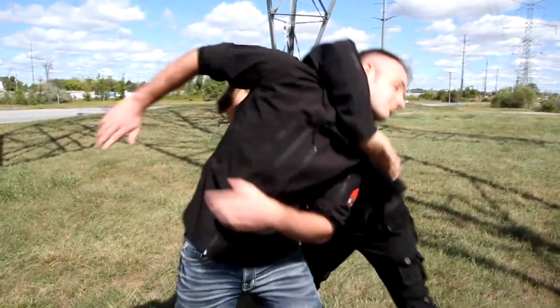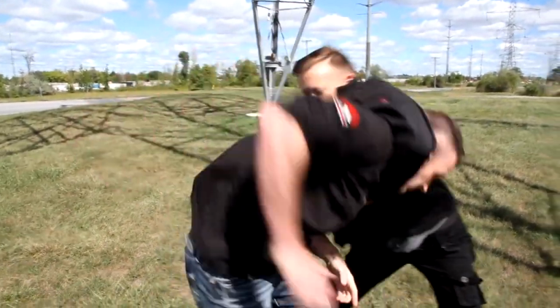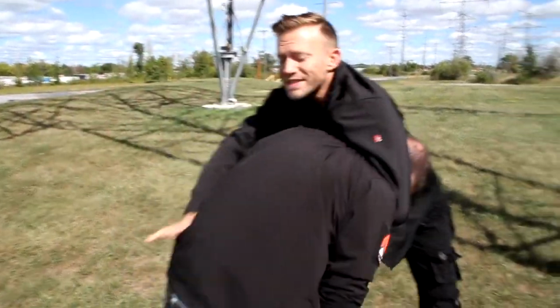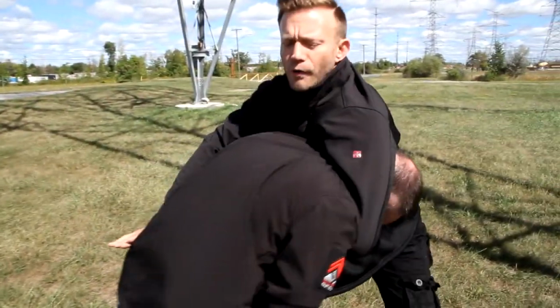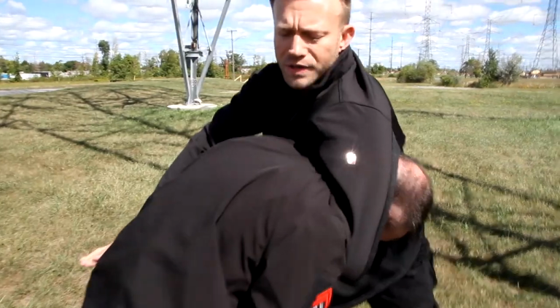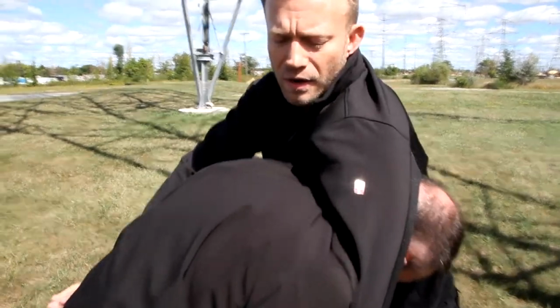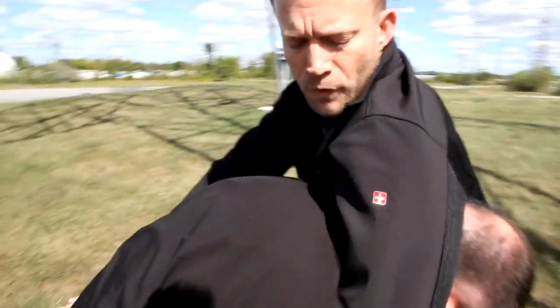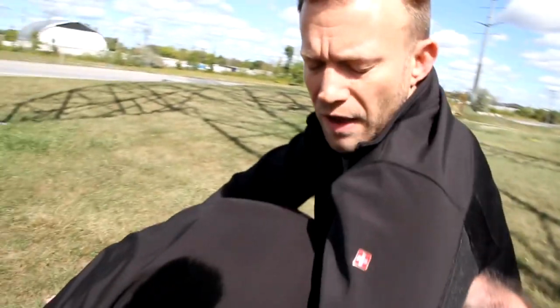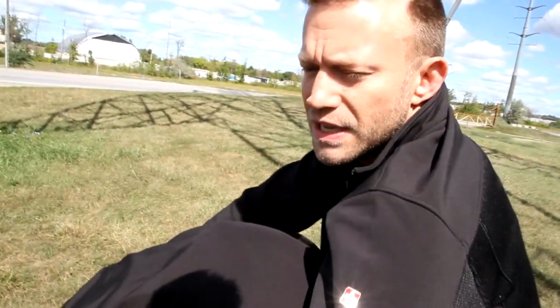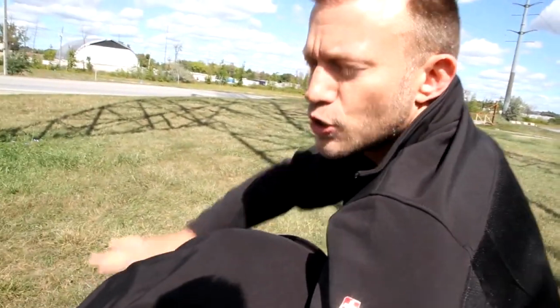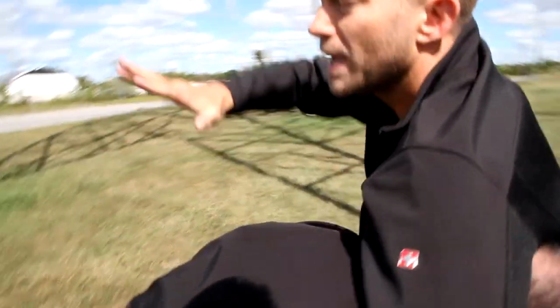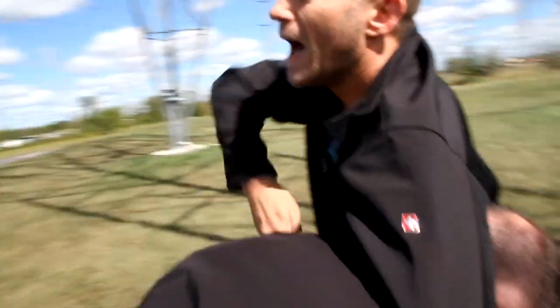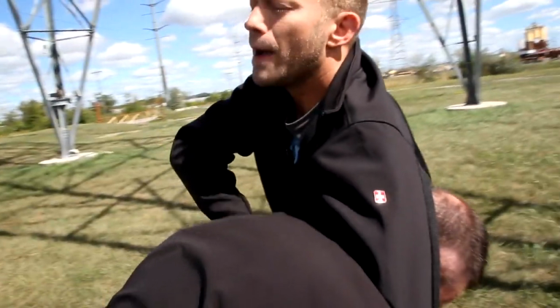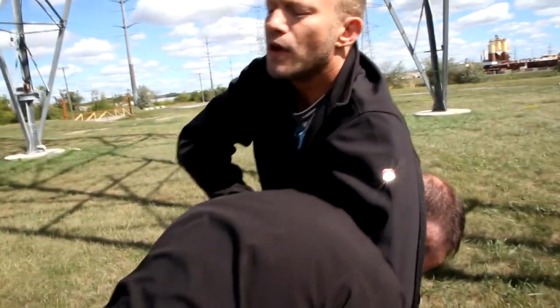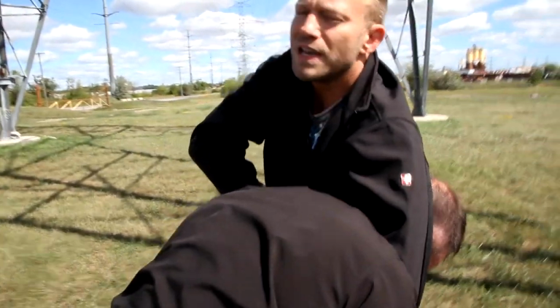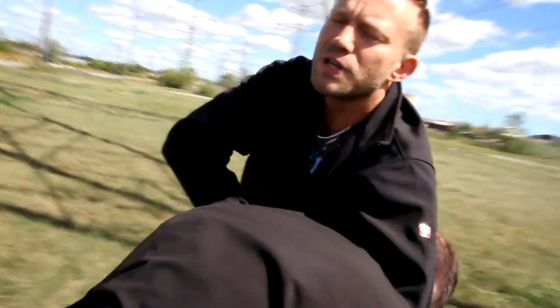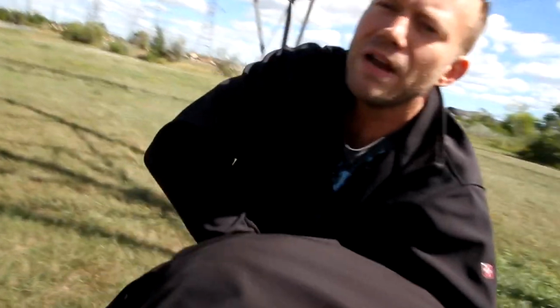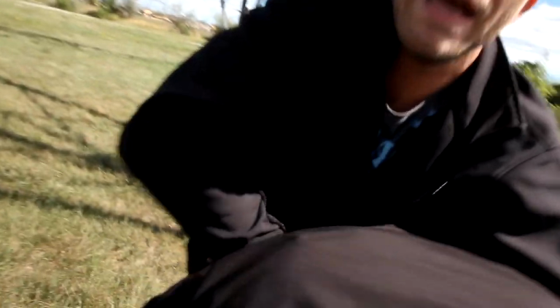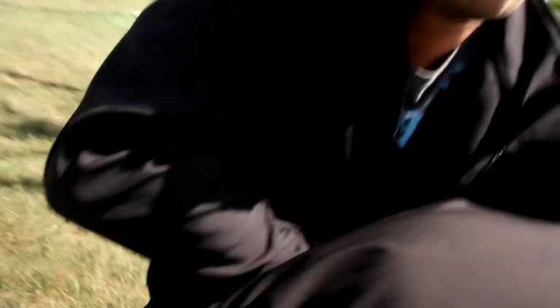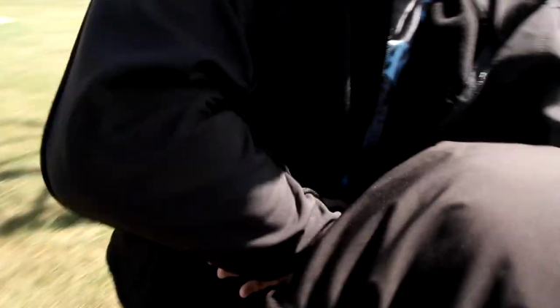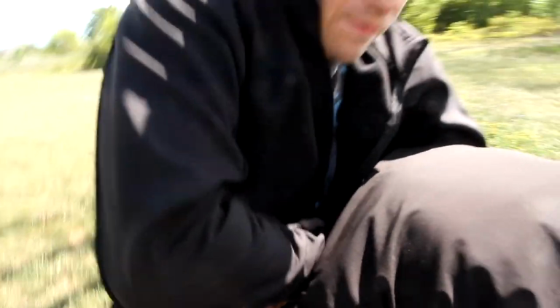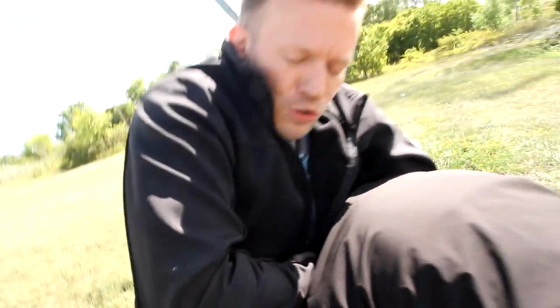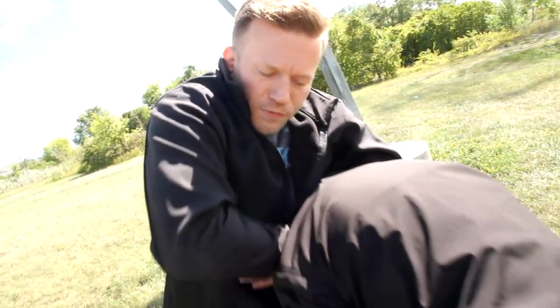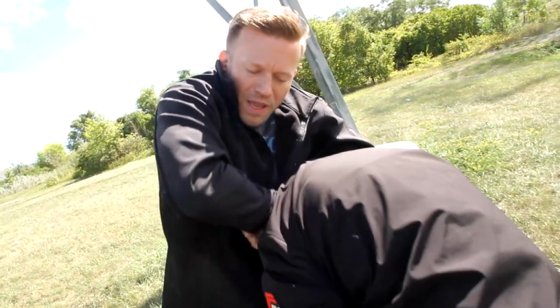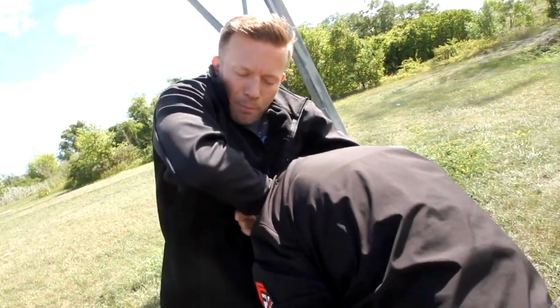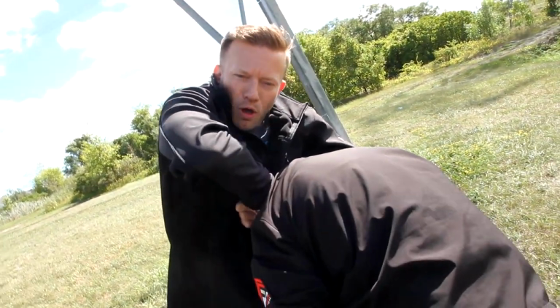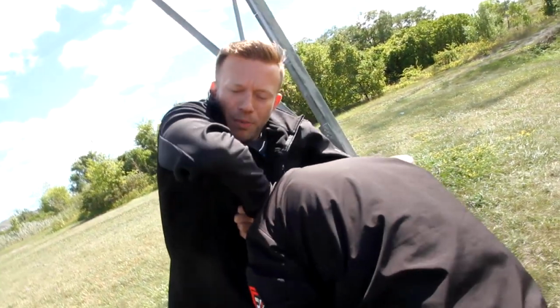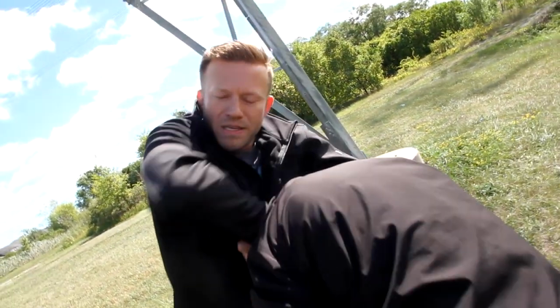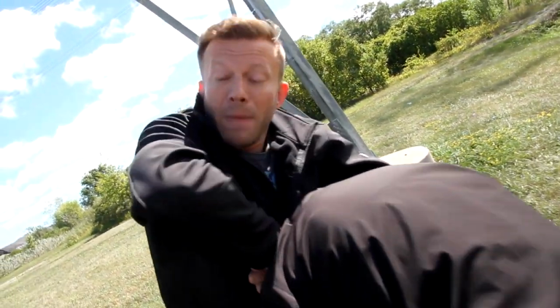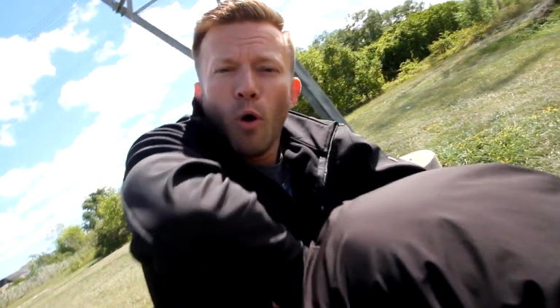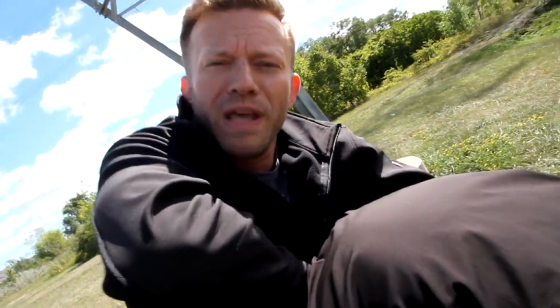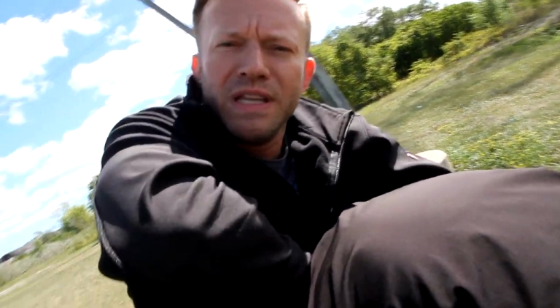This way, once I get around here — now I've got the guillotine choke in place. I grab my wrist close to the blade of my hand, push my hips forward, shoulders forward, and pull up like this. Elbow pointed — good detail.